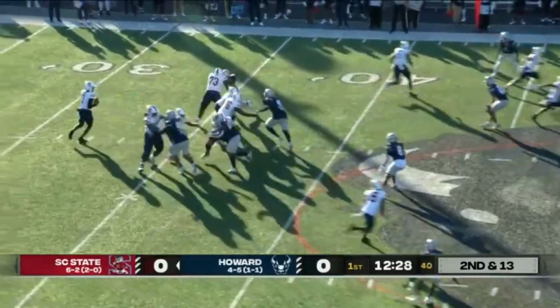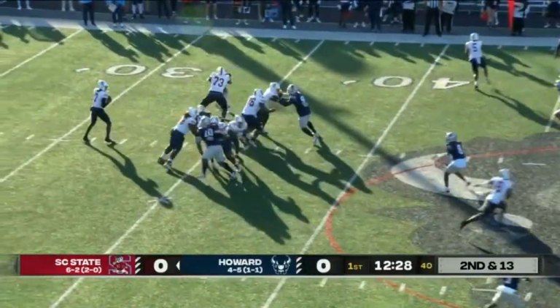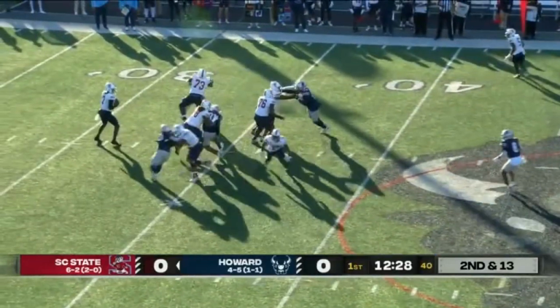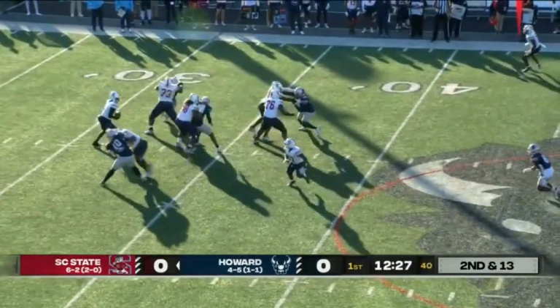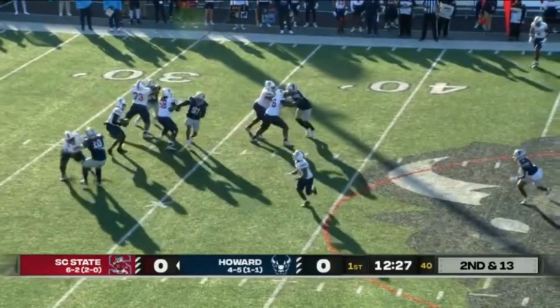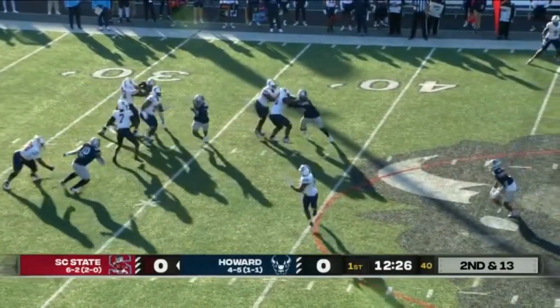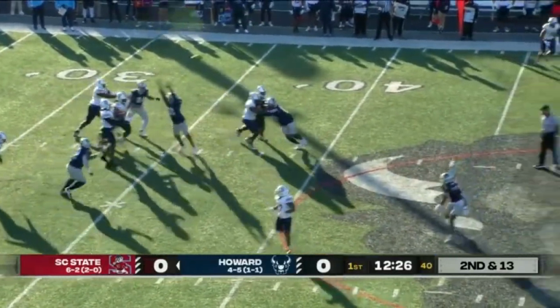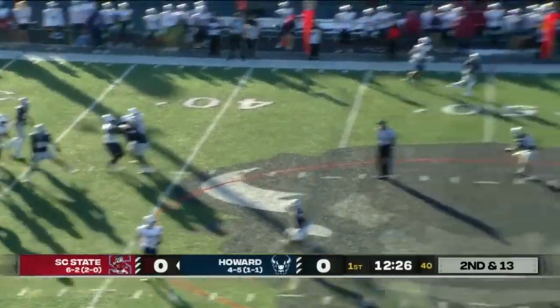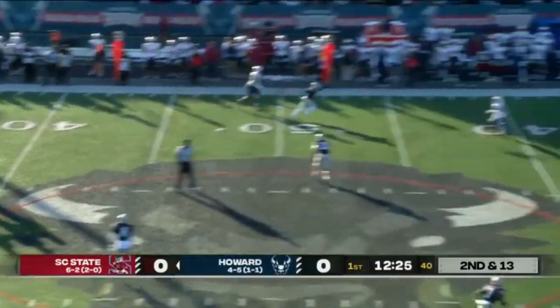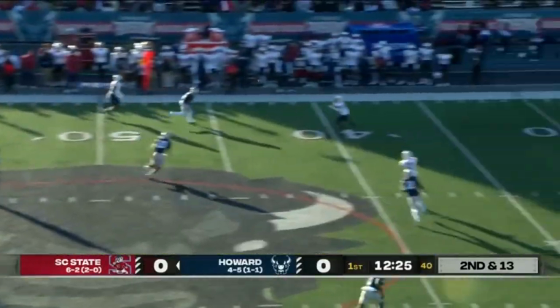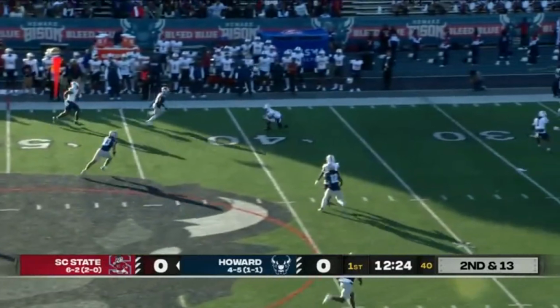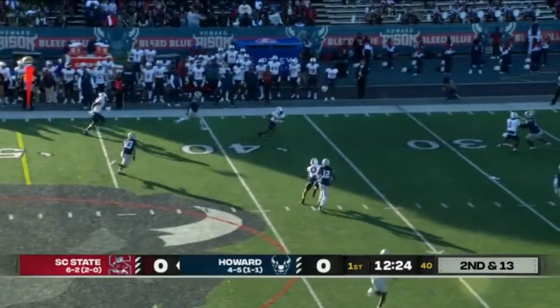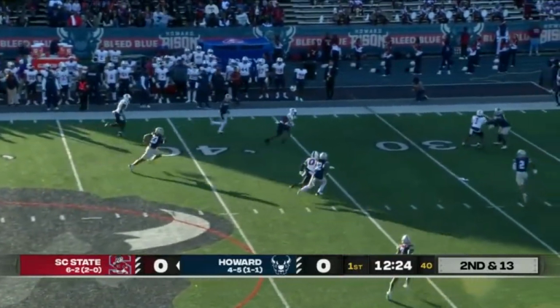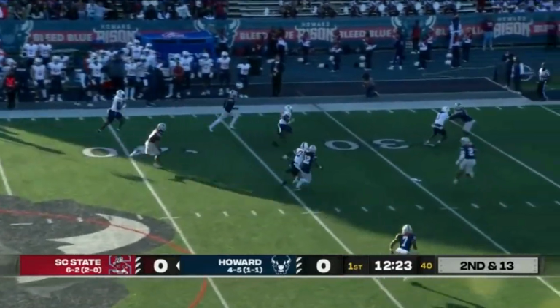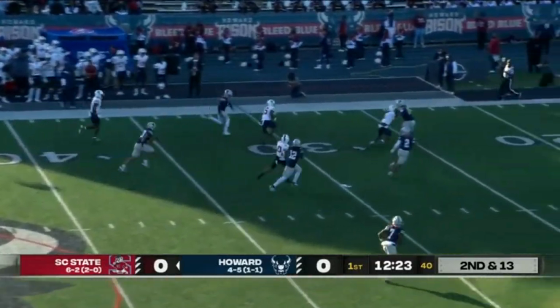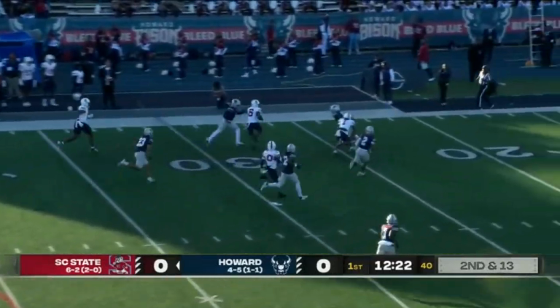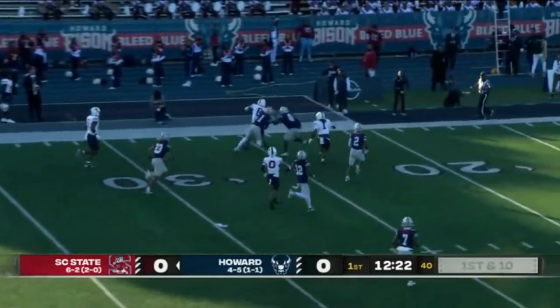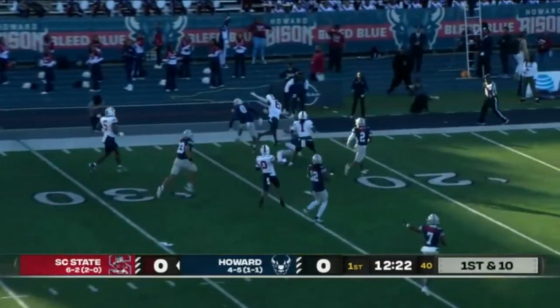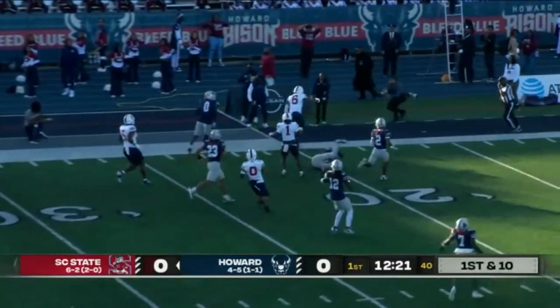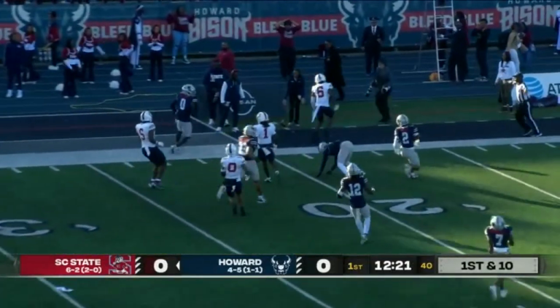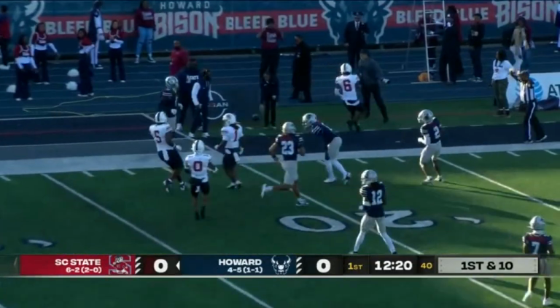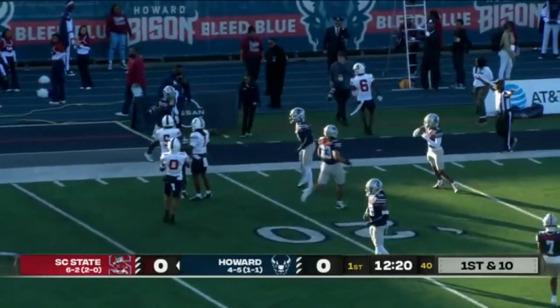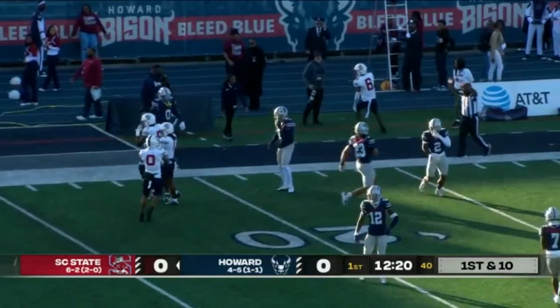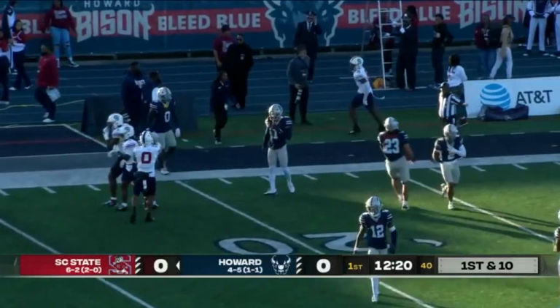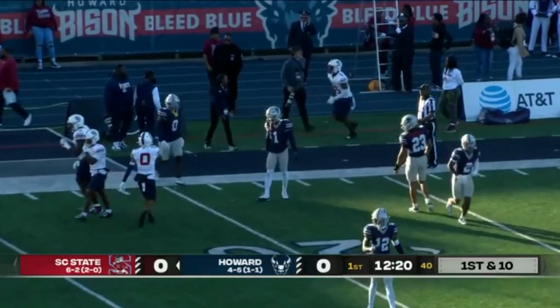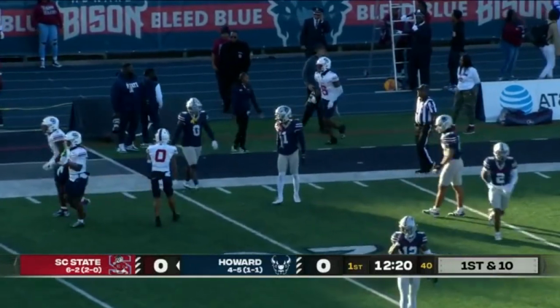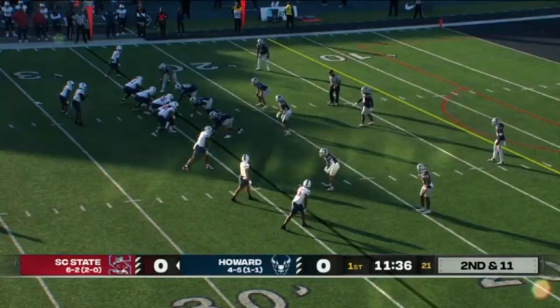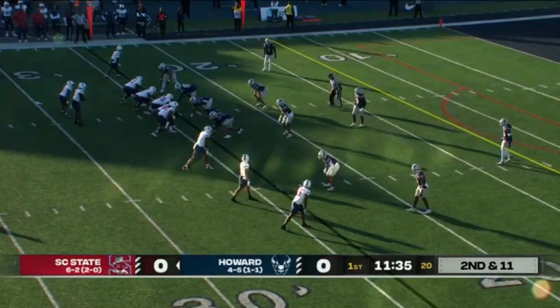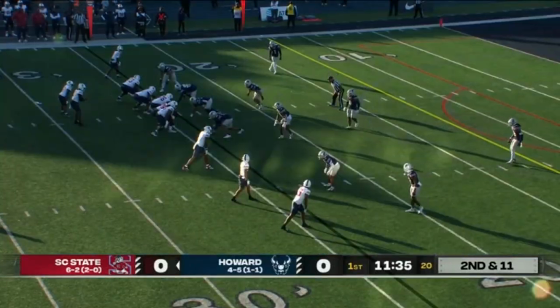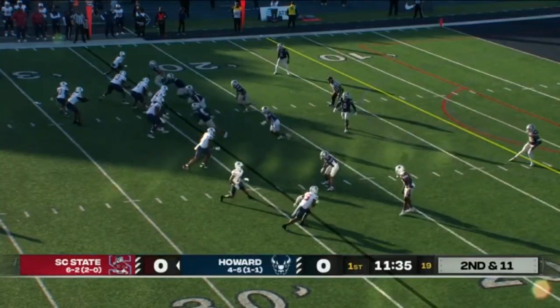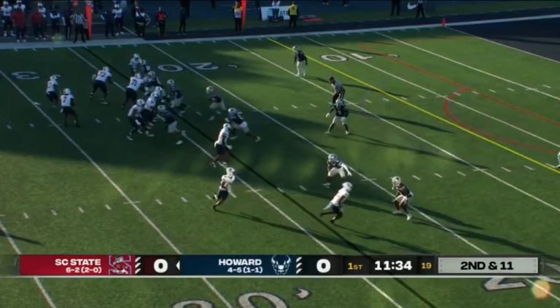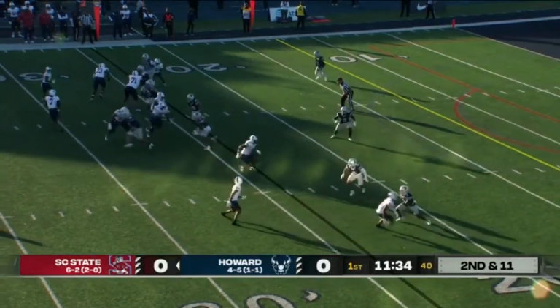Here on second and 13, behind the chains on second down. Phoenix finds that soft spot, an open man — the receiver is Justin Smith-Brown — and into Bison territory. They hit you for an explosive play.